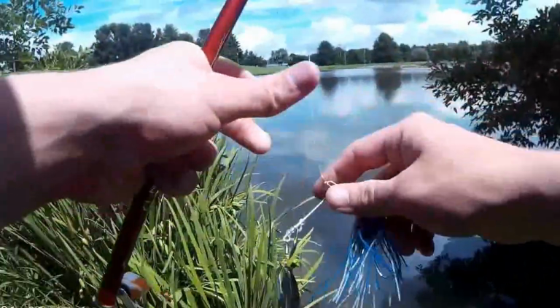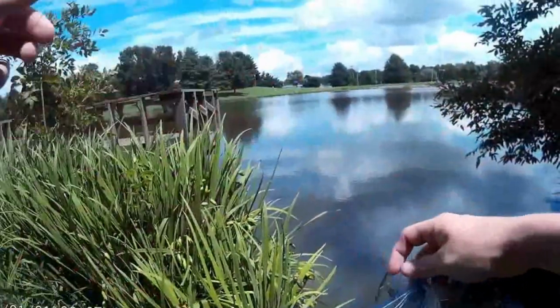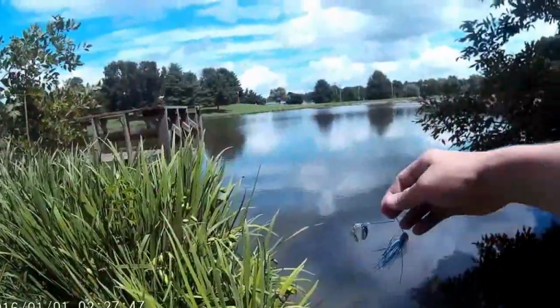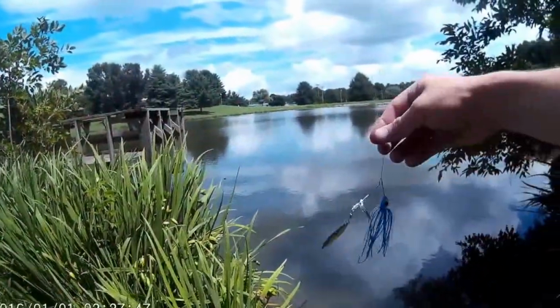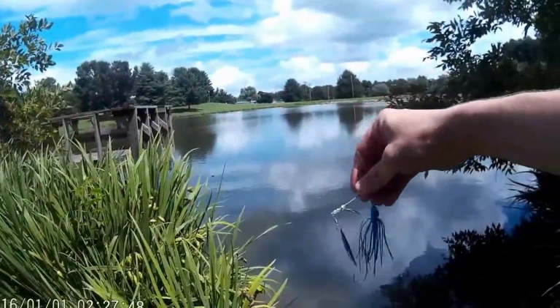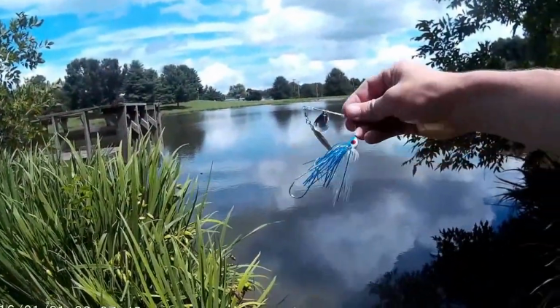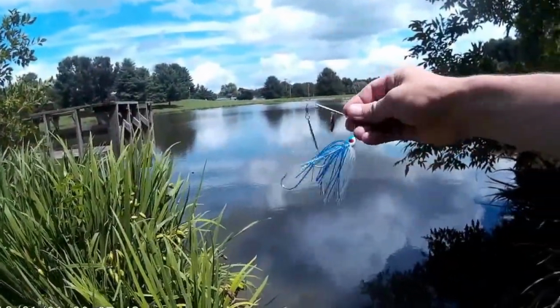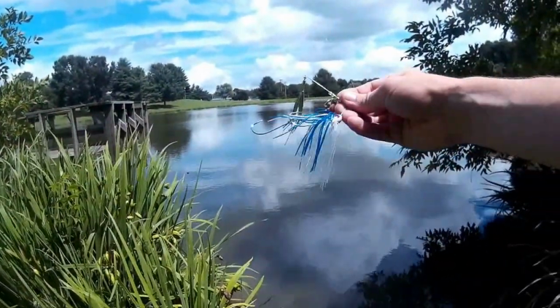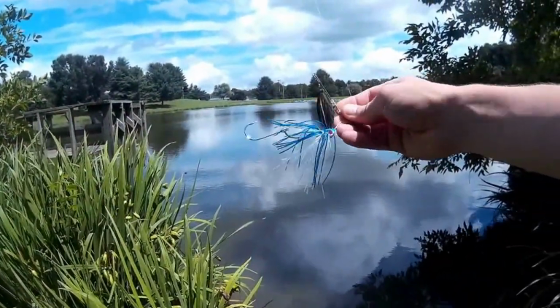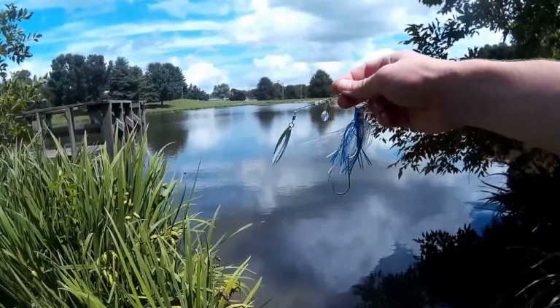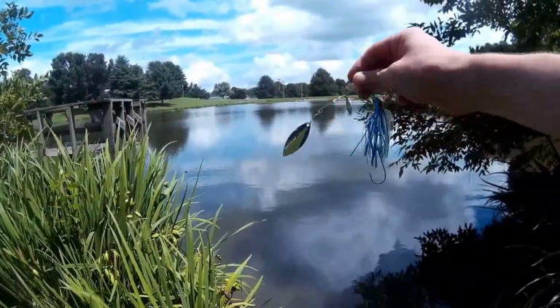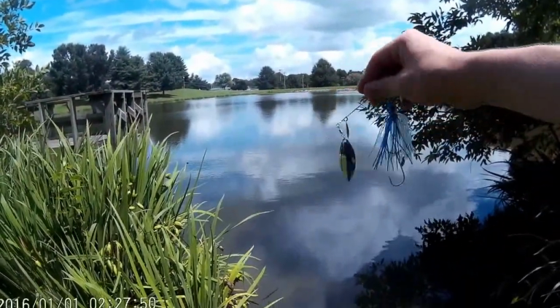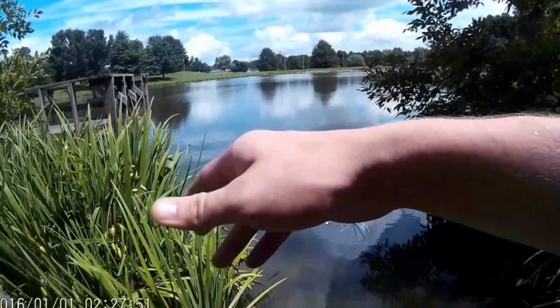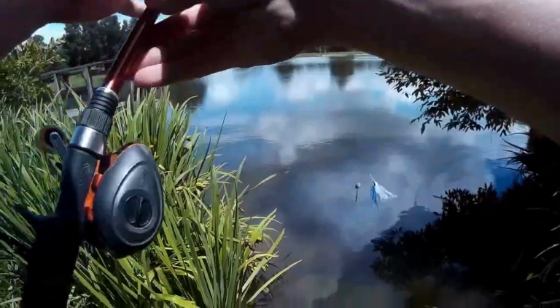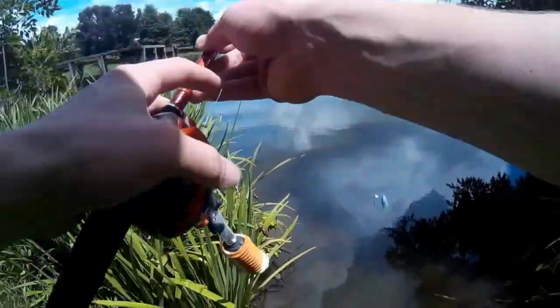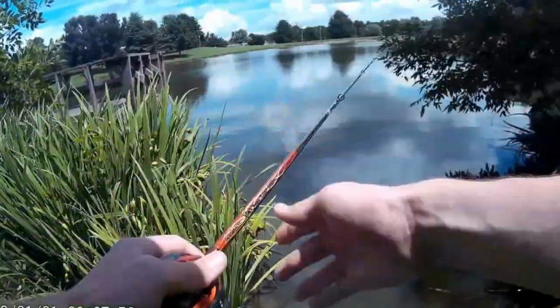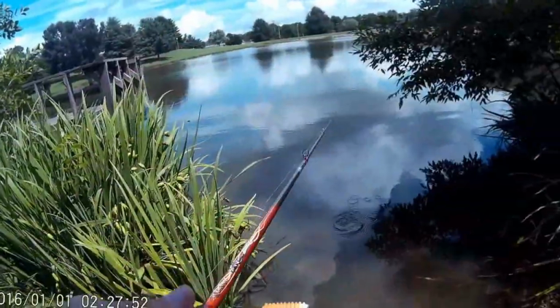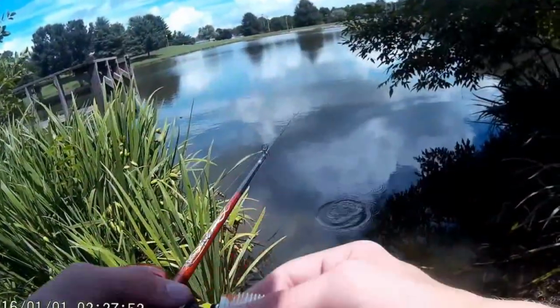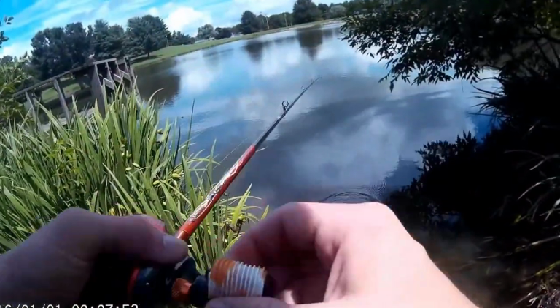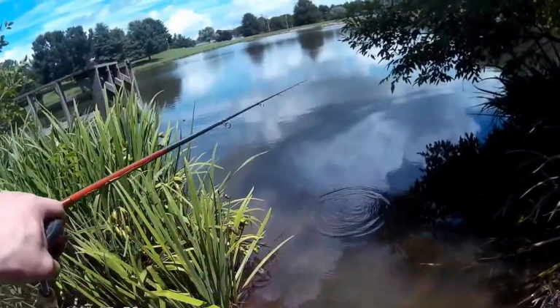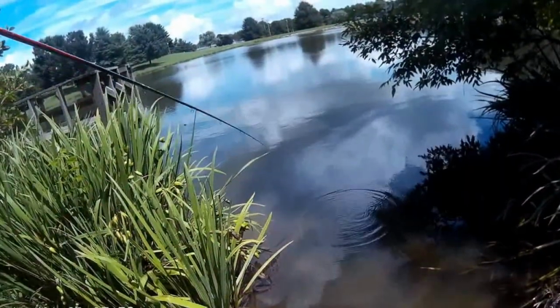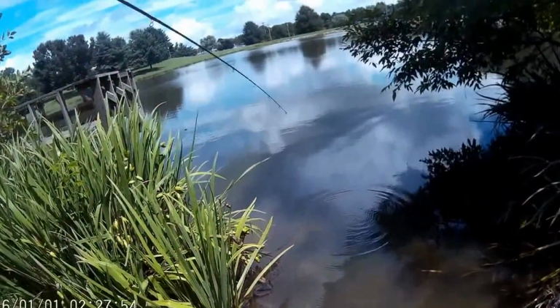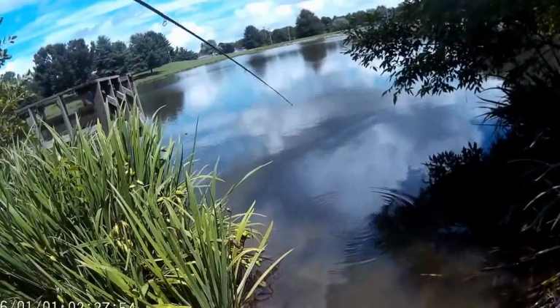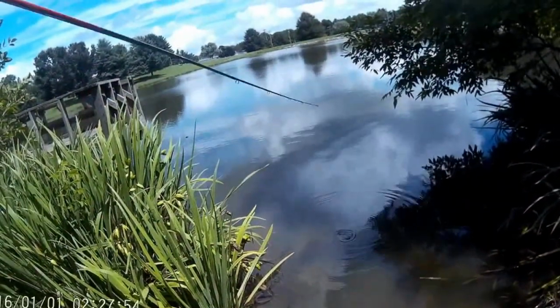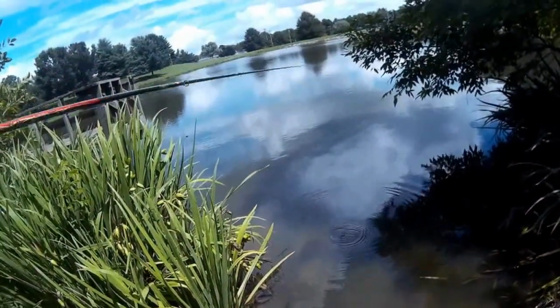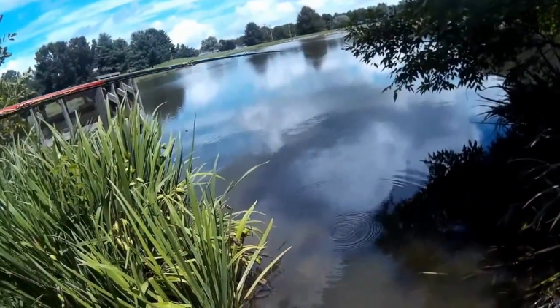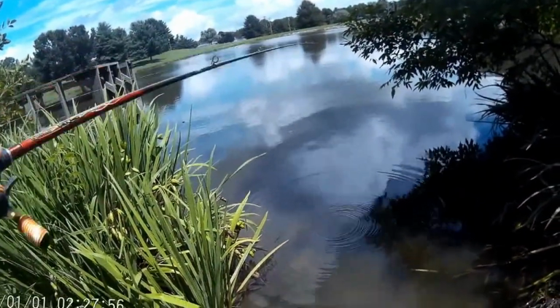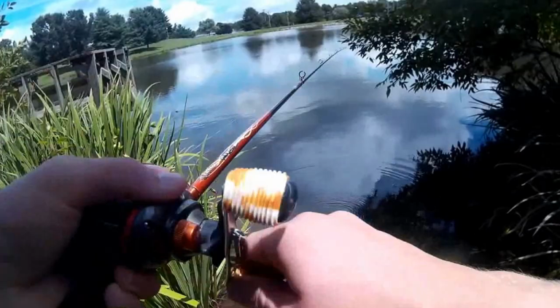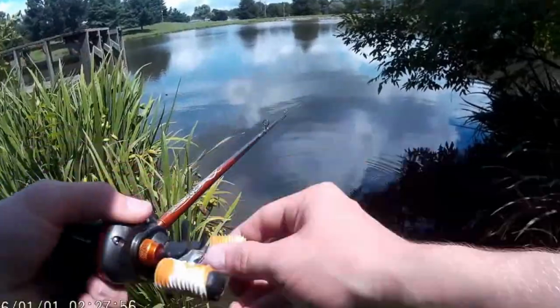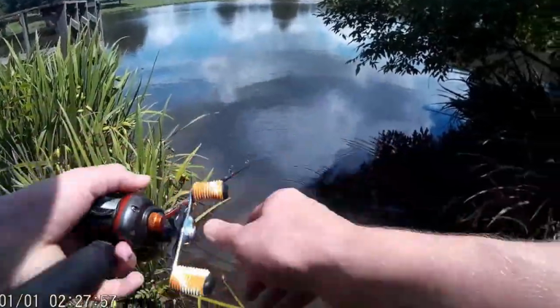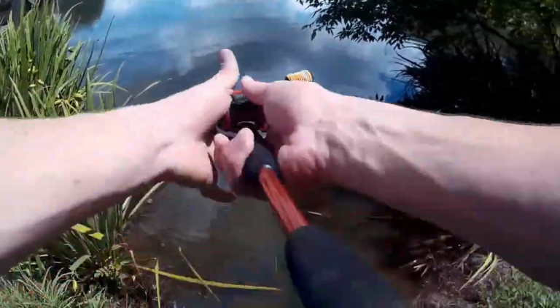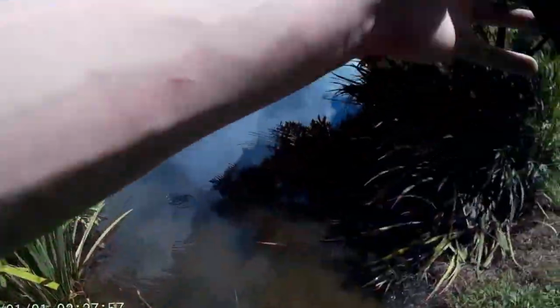I'm starting out with this white and blue spinner bait. The water is muddy or stained, something like that. We'll see how we do.